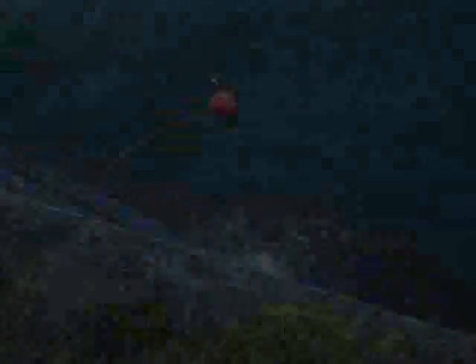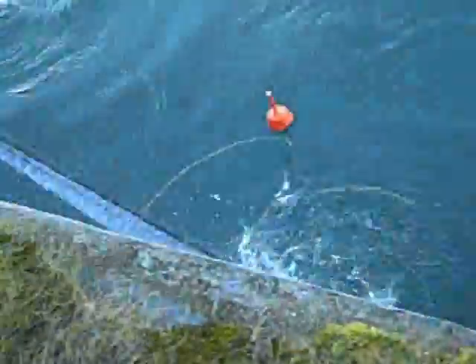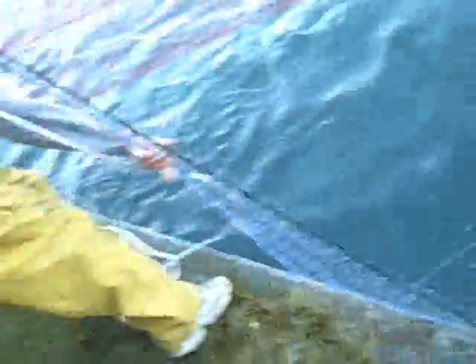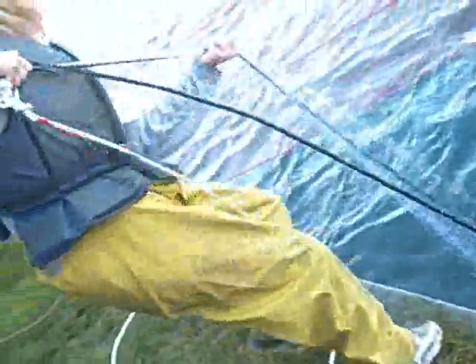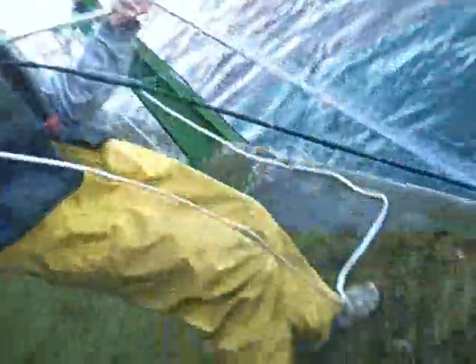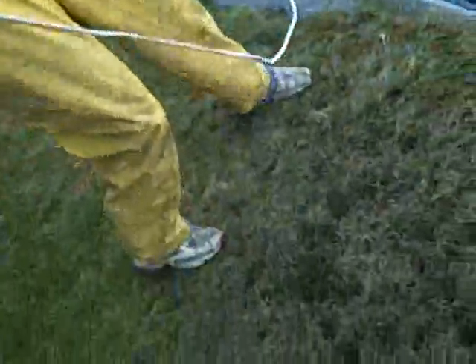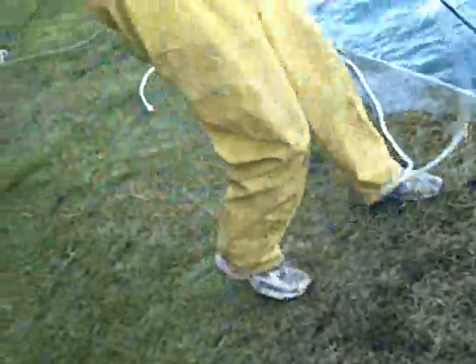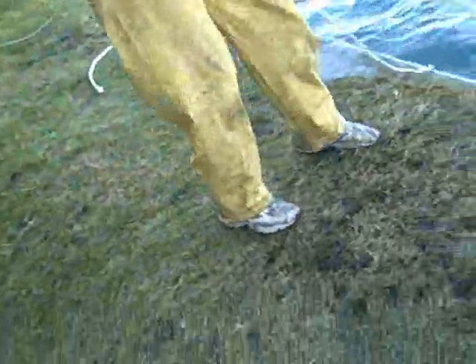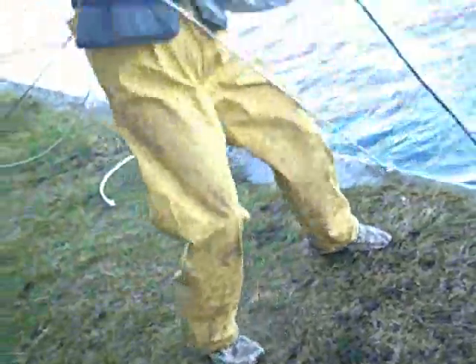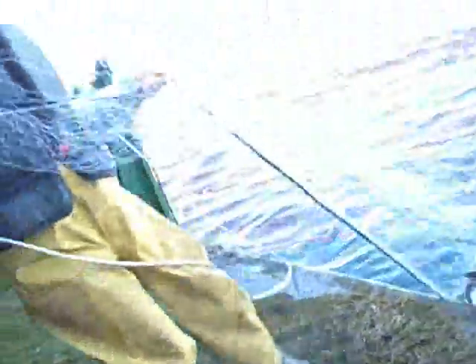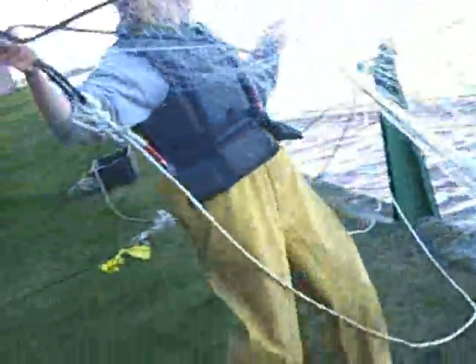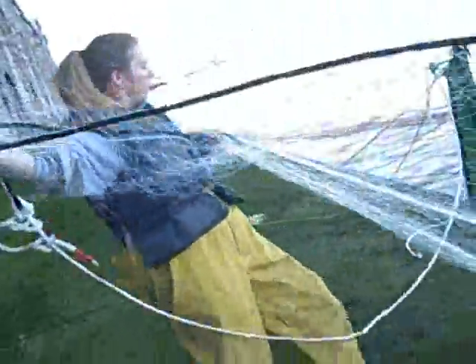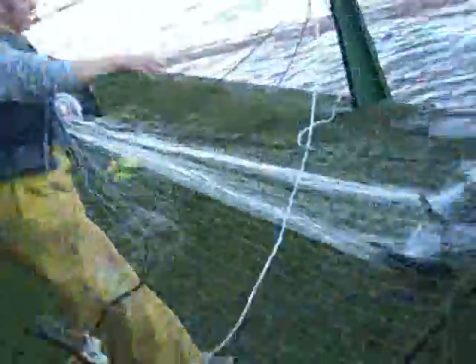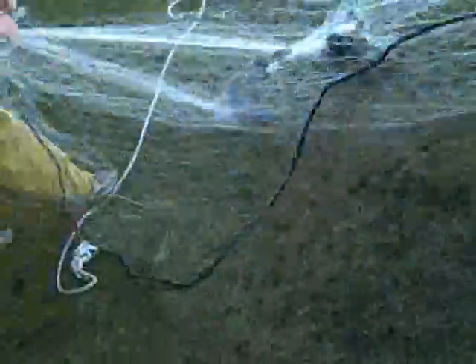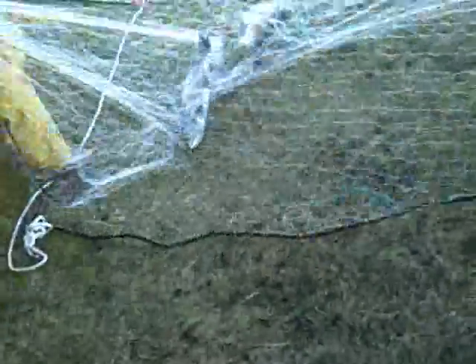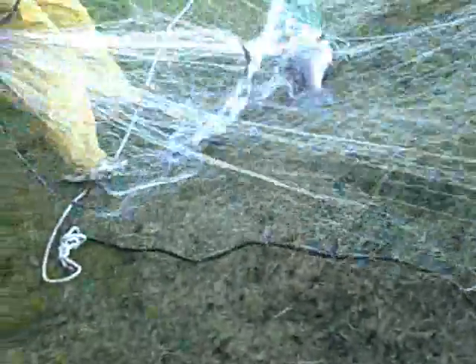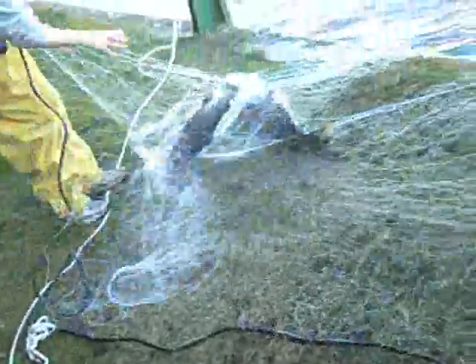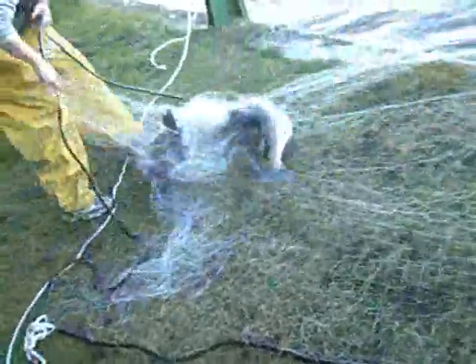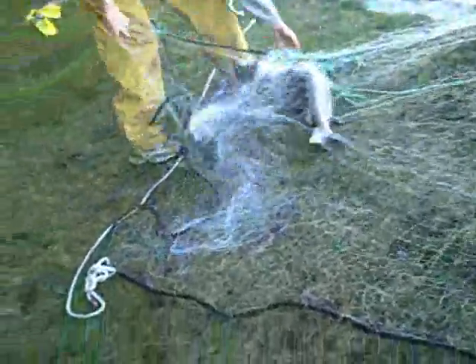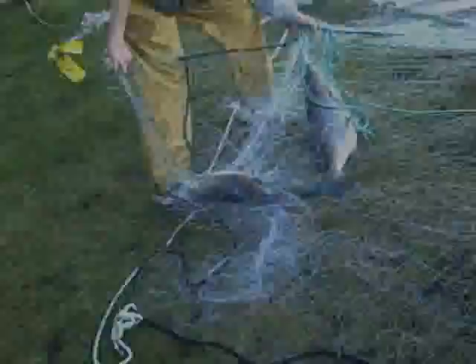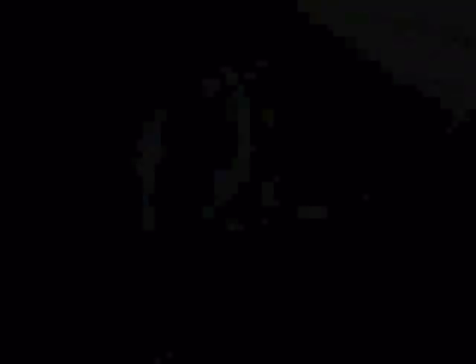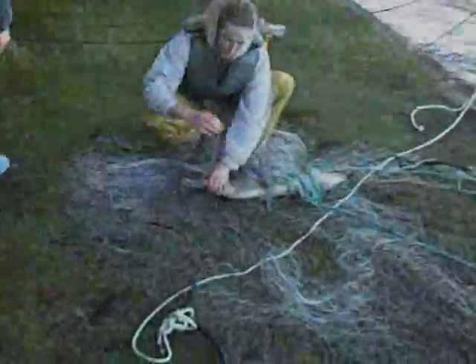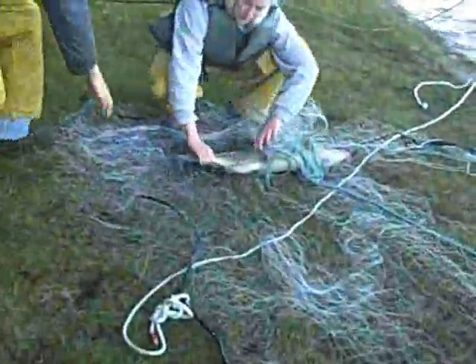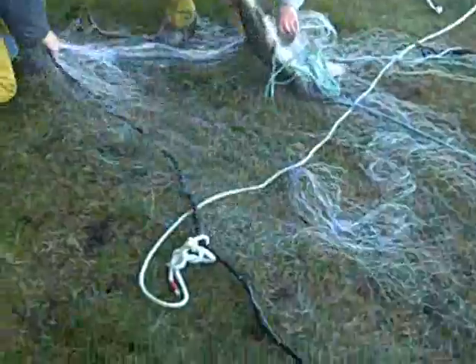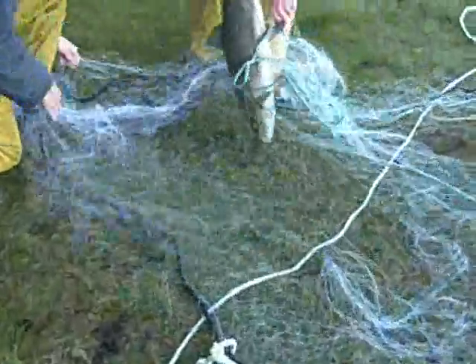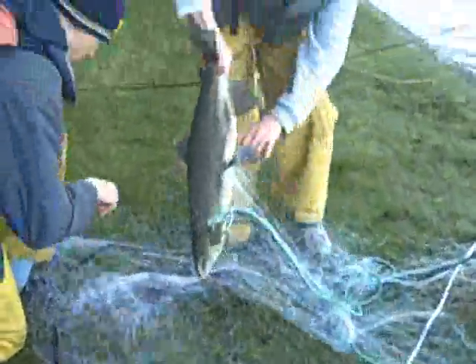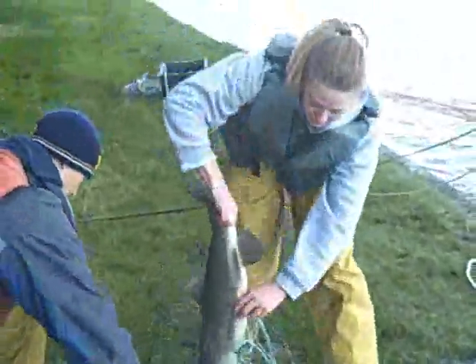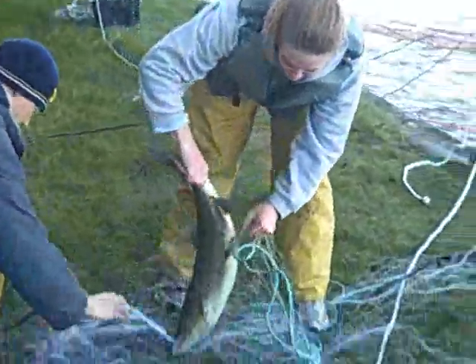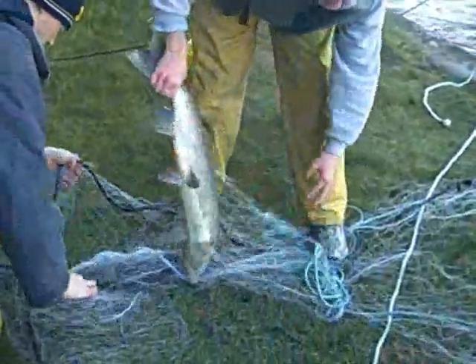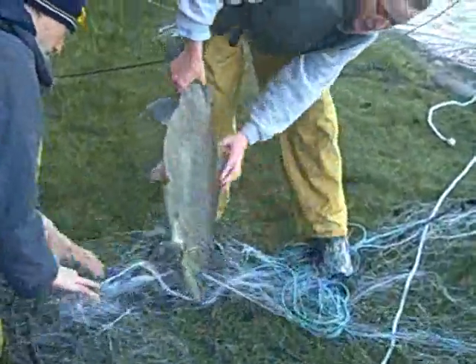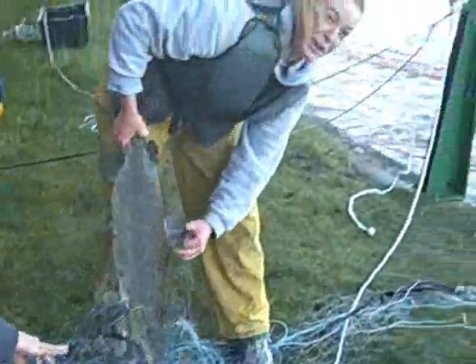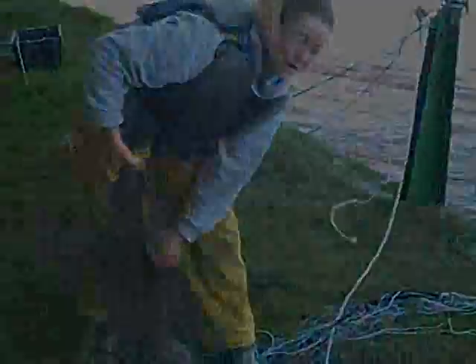Oh, a double. Oh, it's just a really big fish. This is the biggest one we've caught so far.